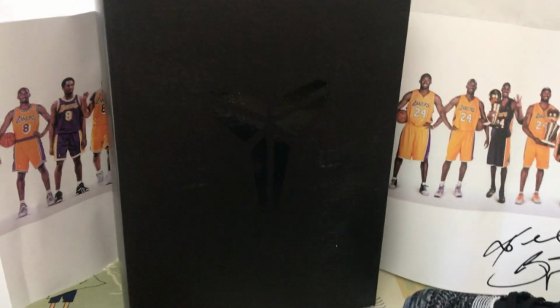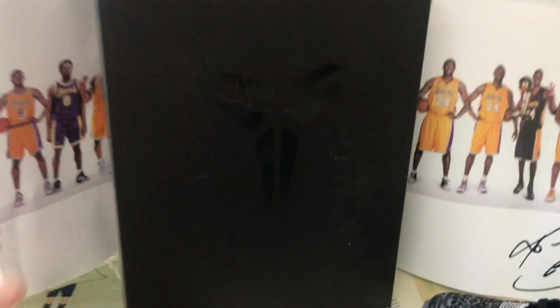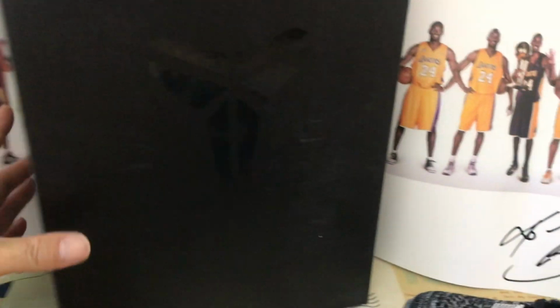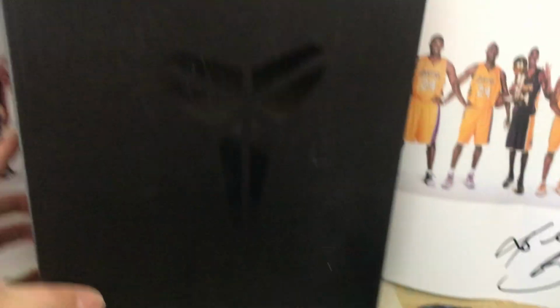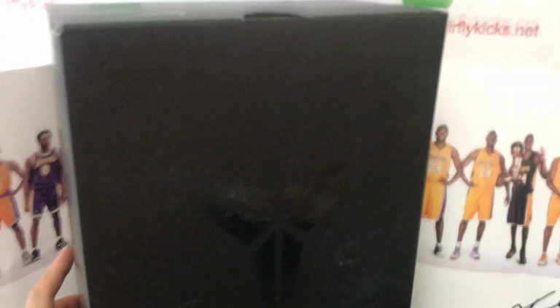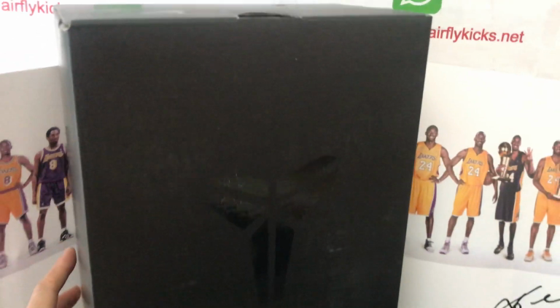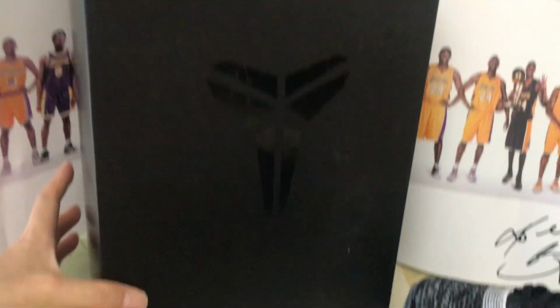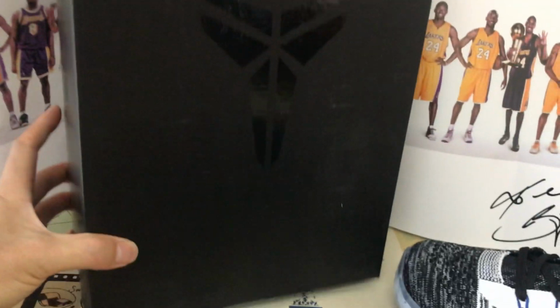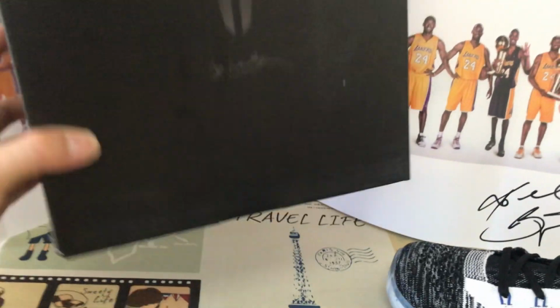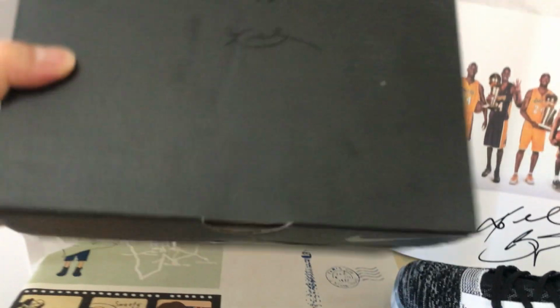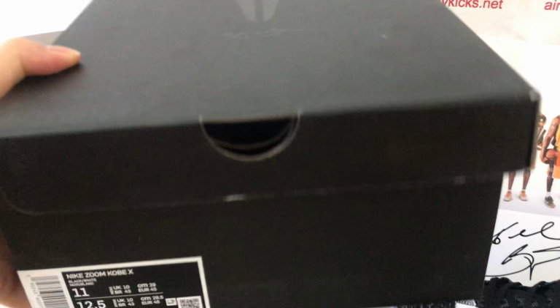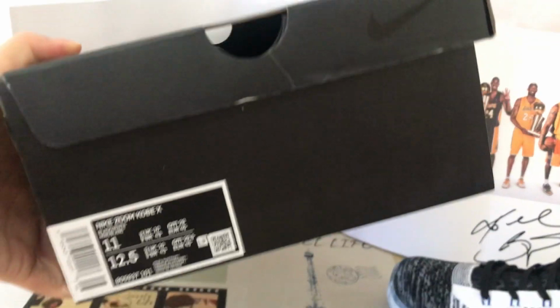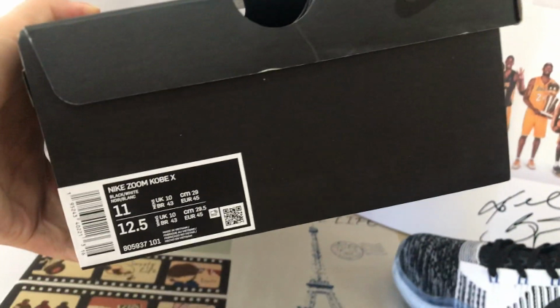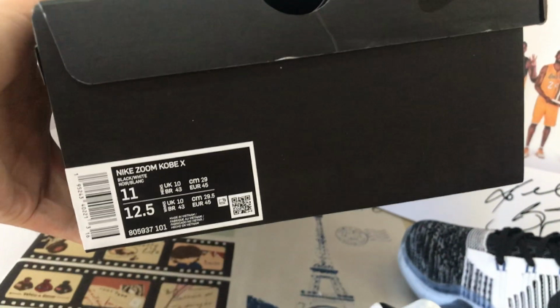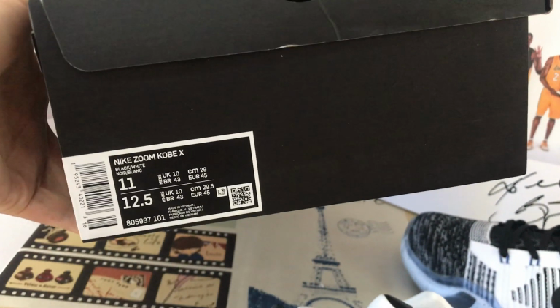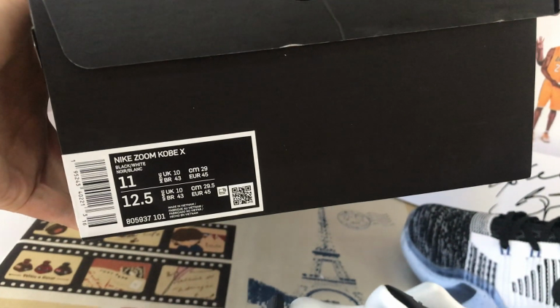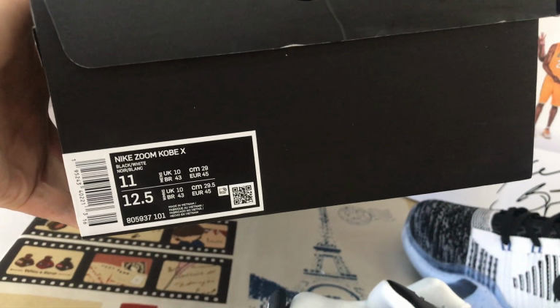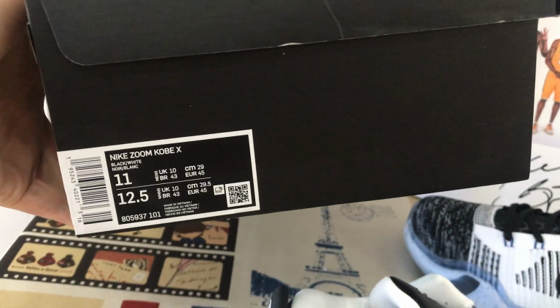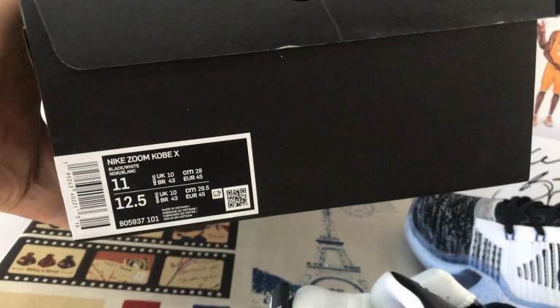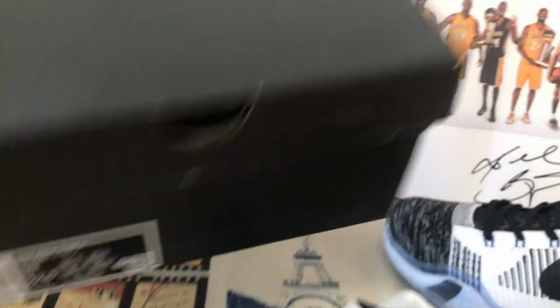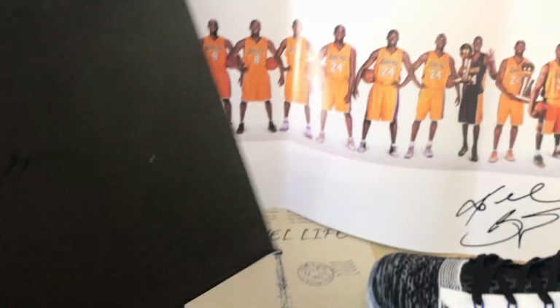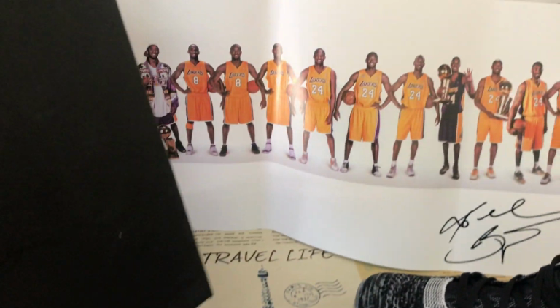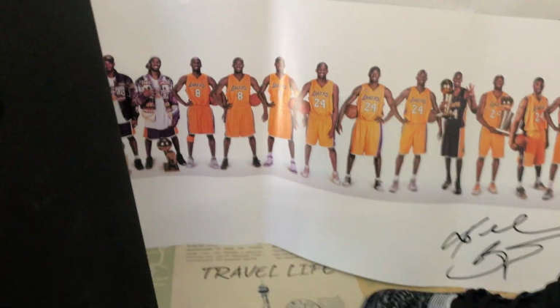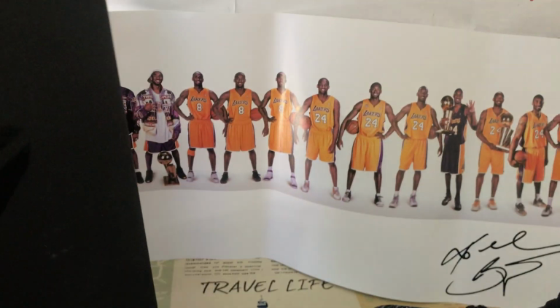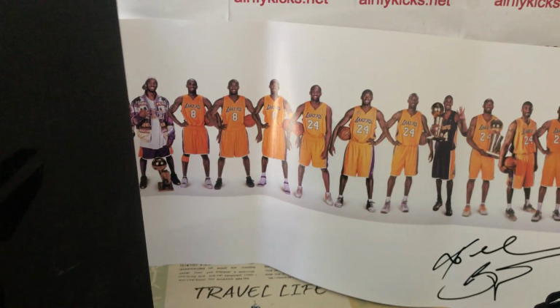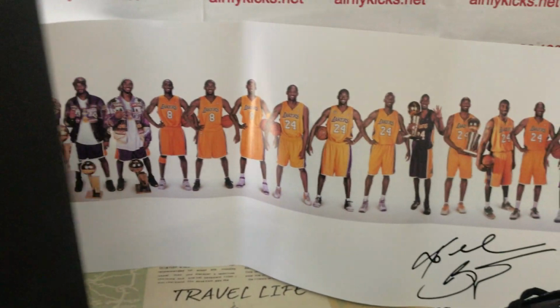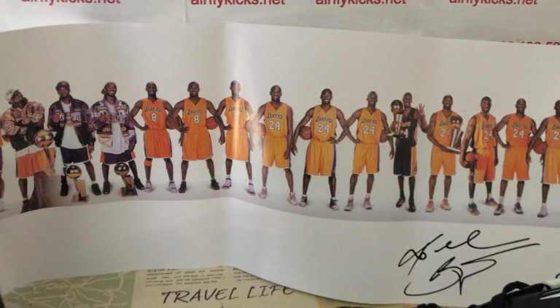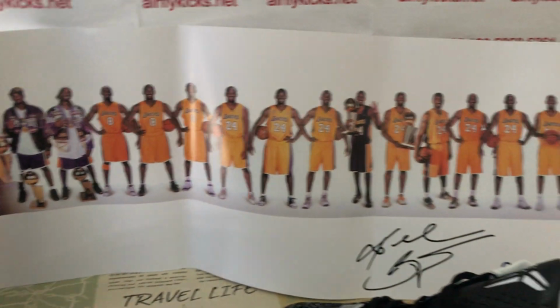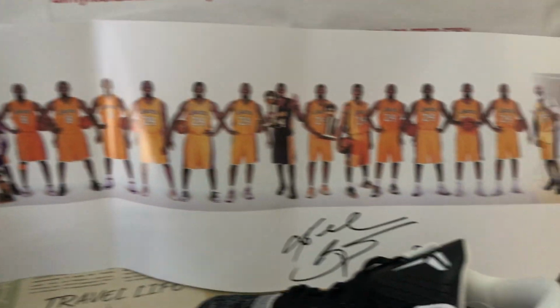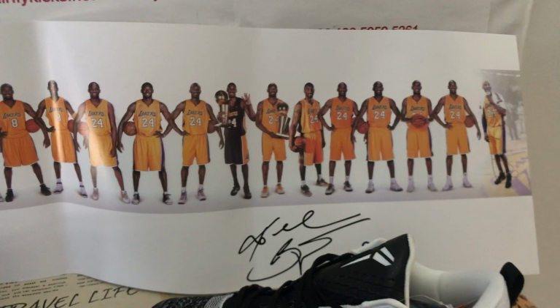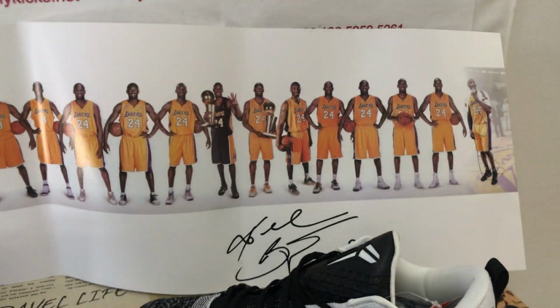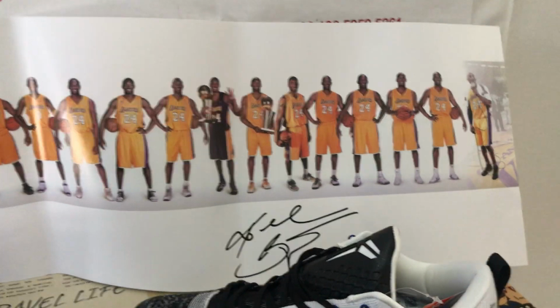The shoes come with the Kobe original shoe box, embossed label, and Kobe packing paper.